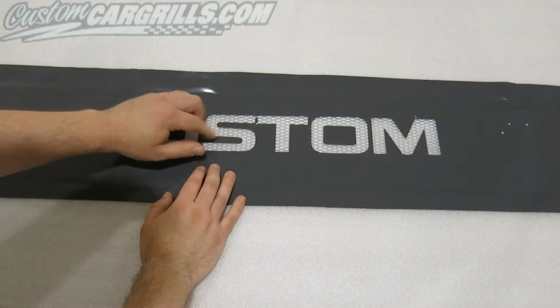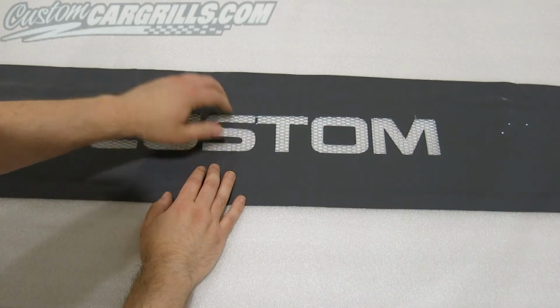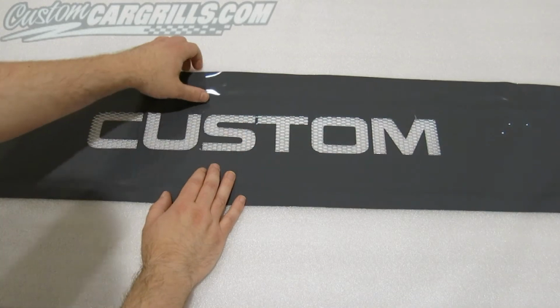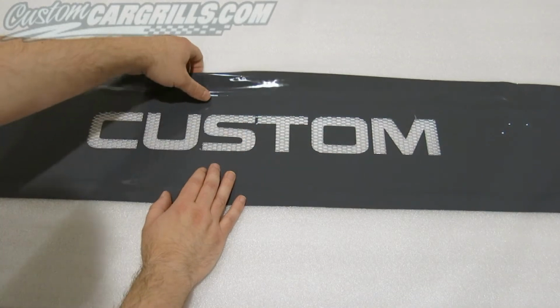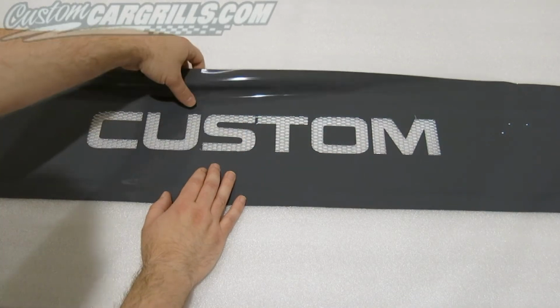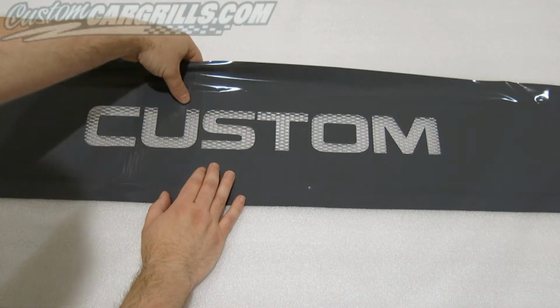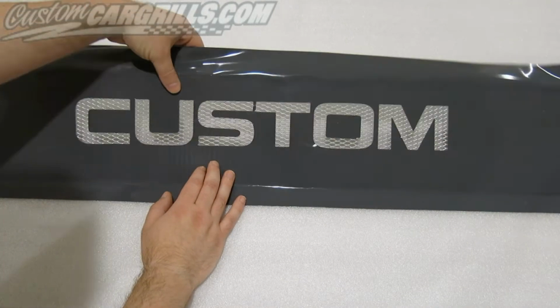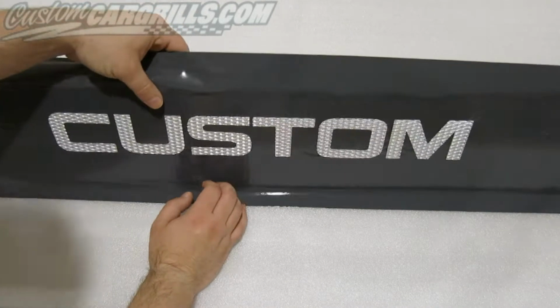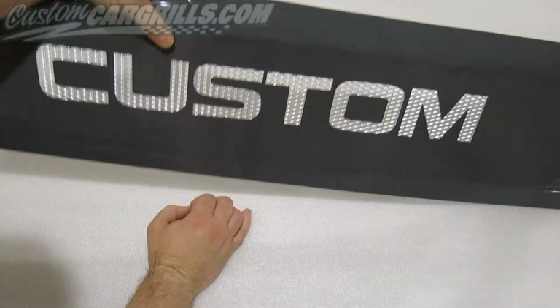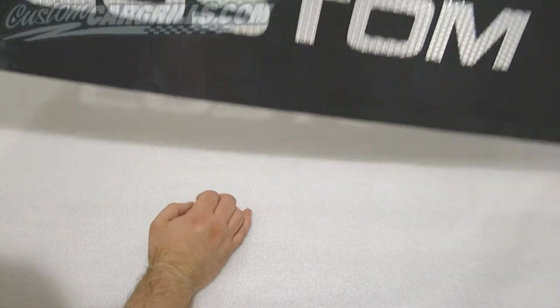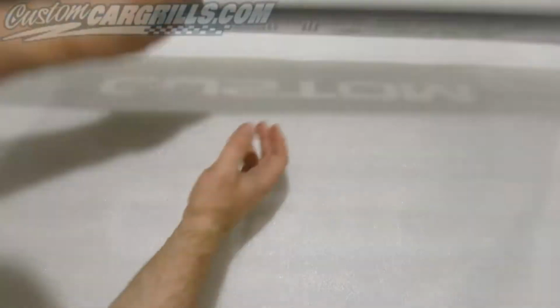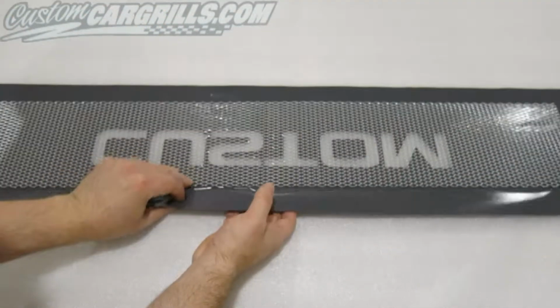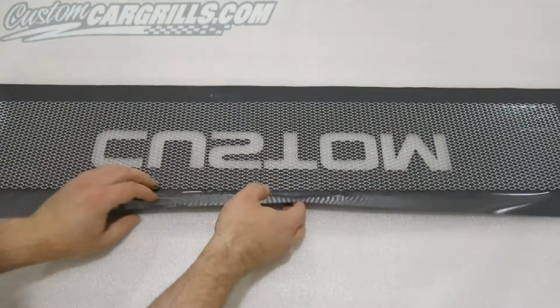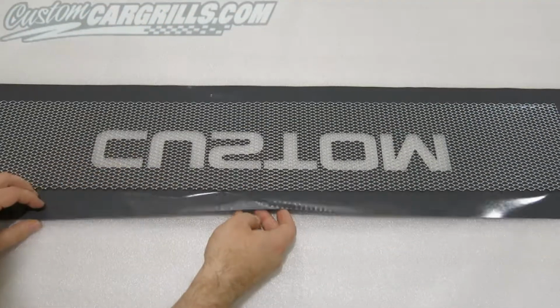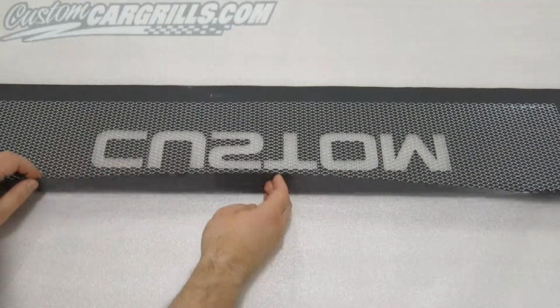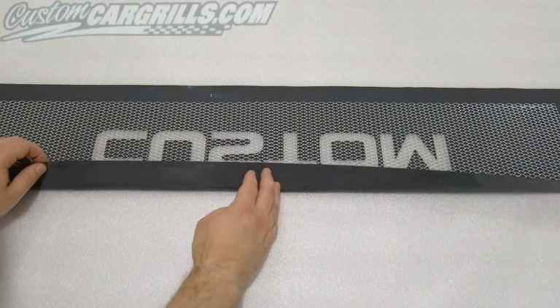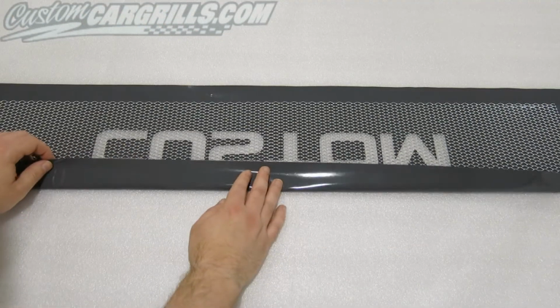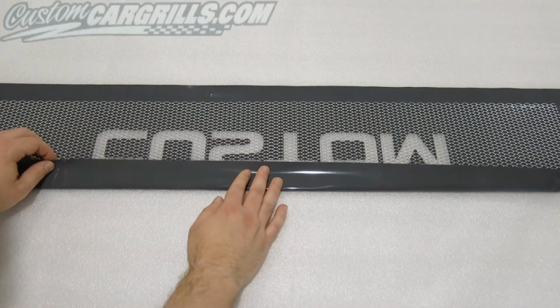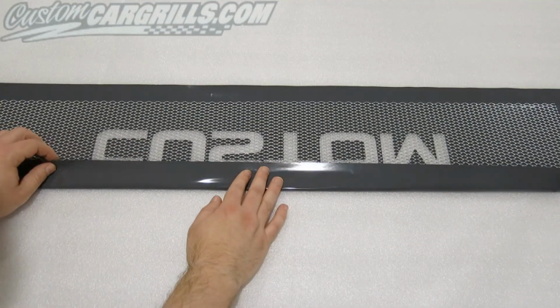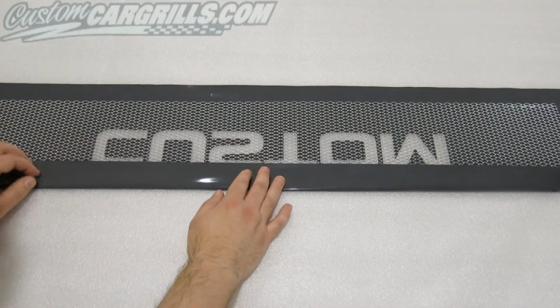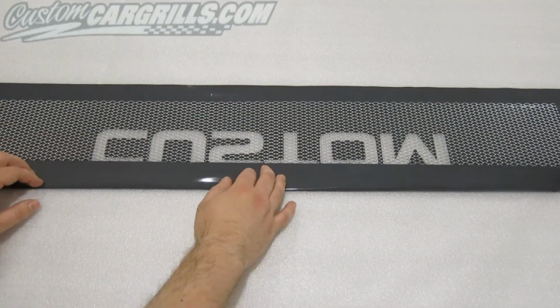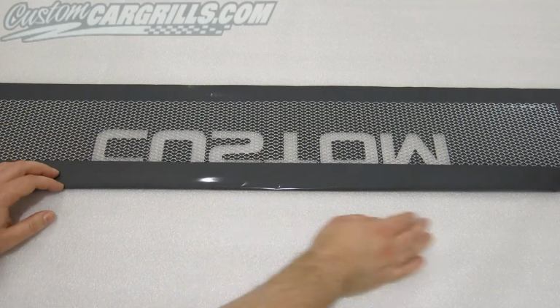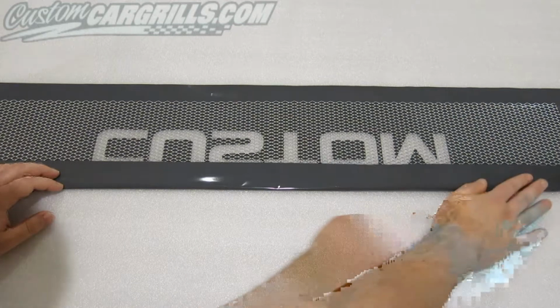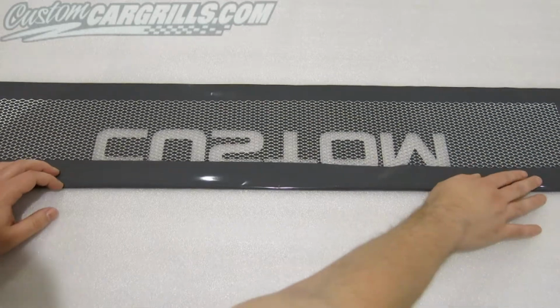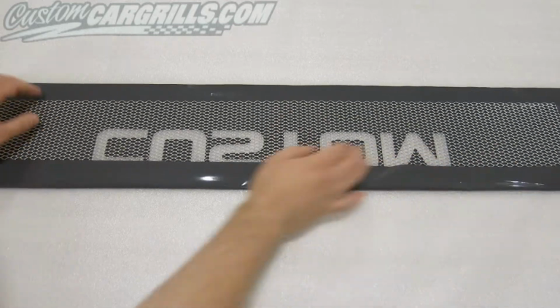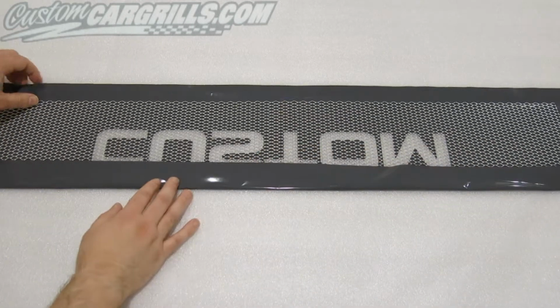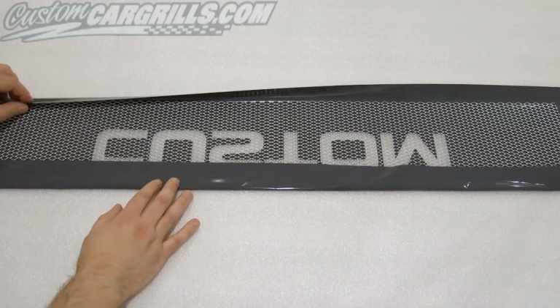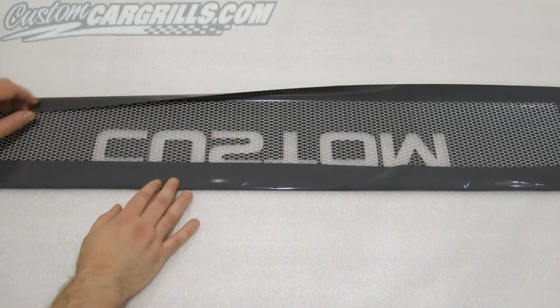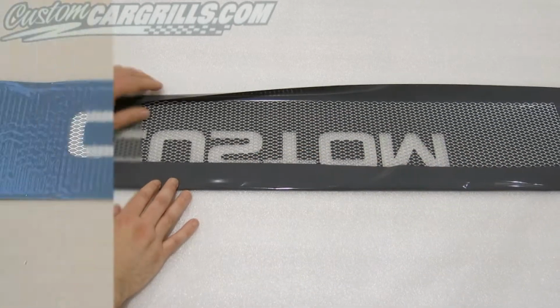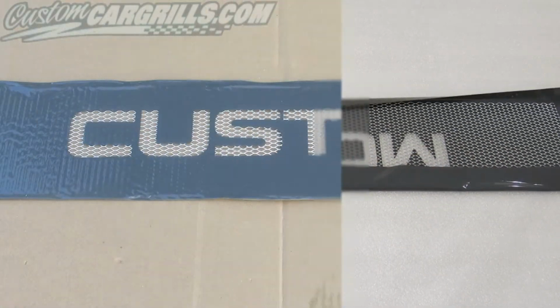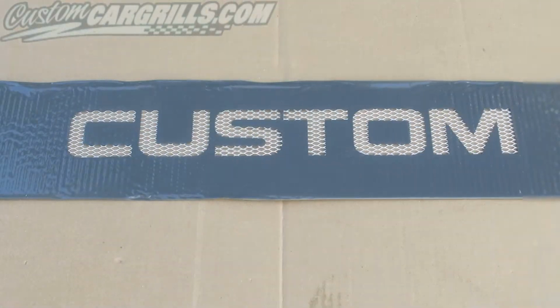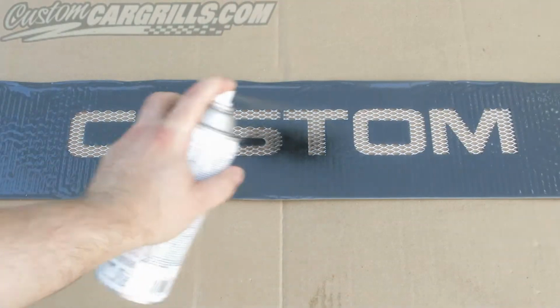Then you just want to firmly press the vinyl down. Make sure it's on there pretty snug — you don't want it to be lifting up when you spray it. If there's any excess, feel free to fold that around the back part to secure it on.